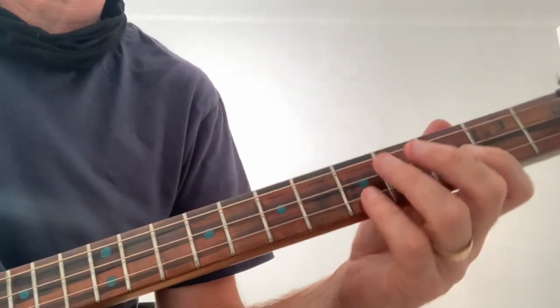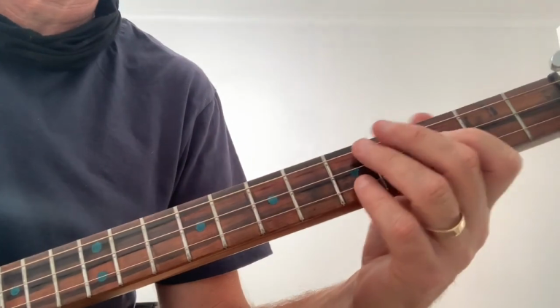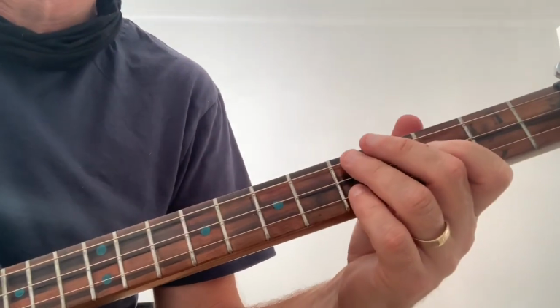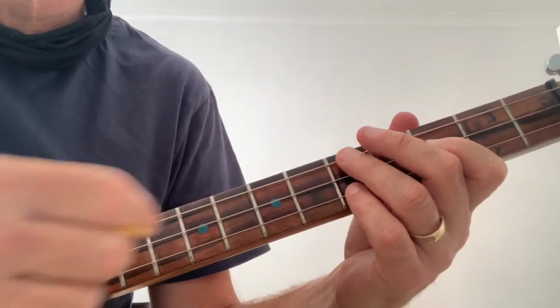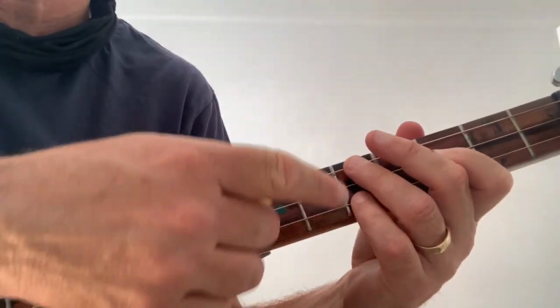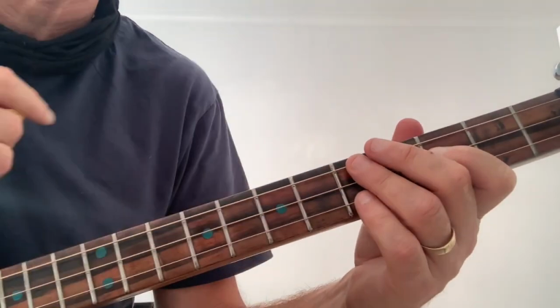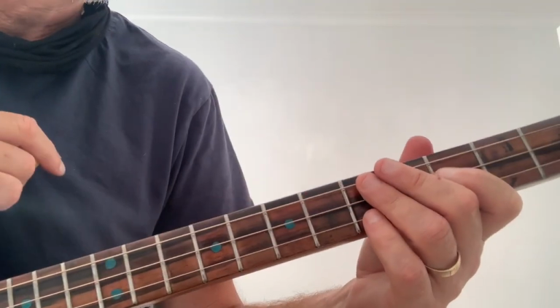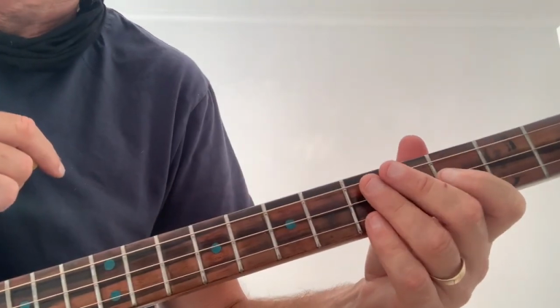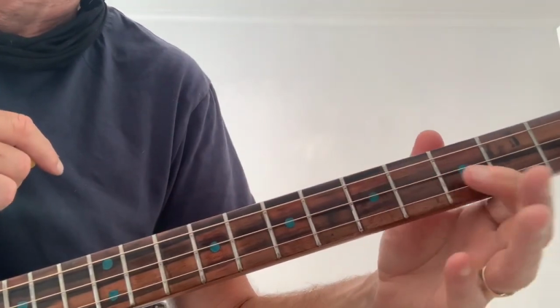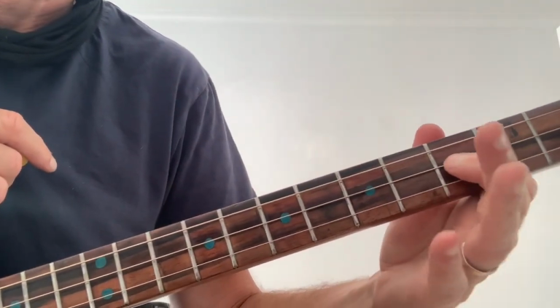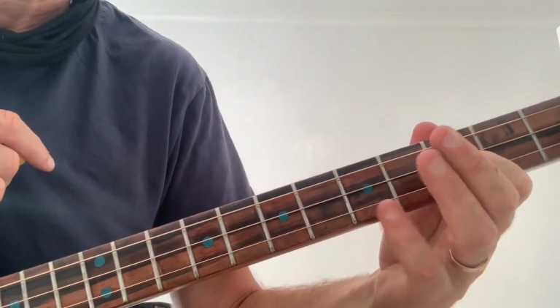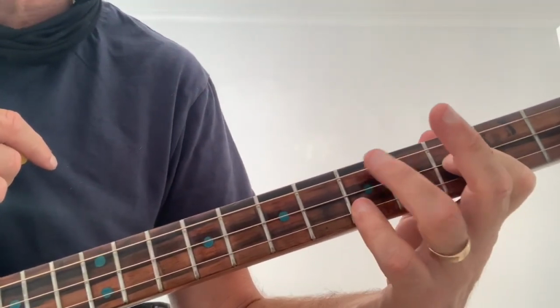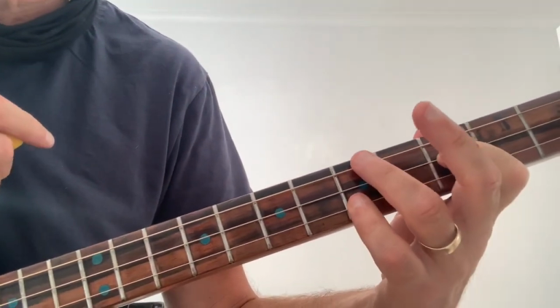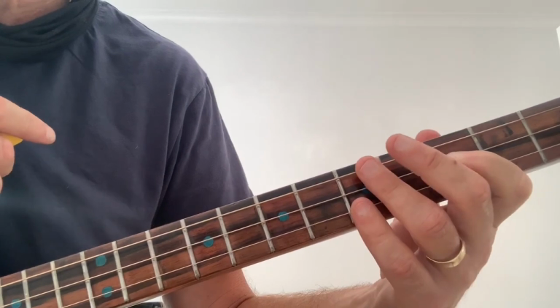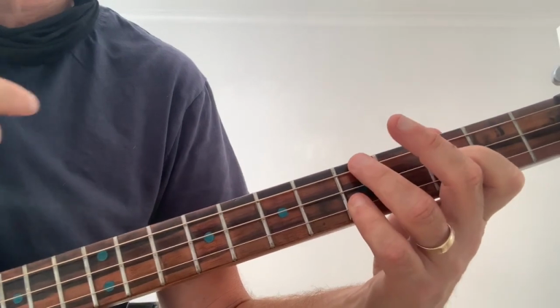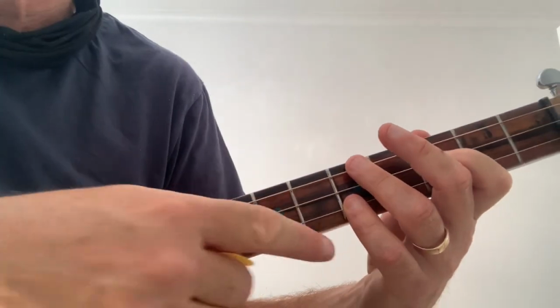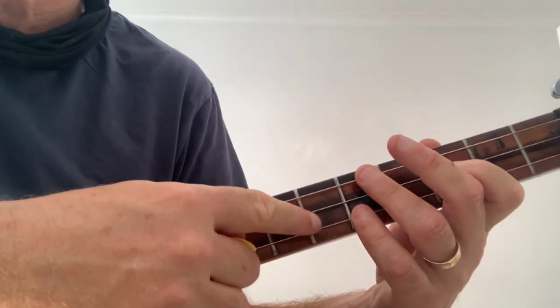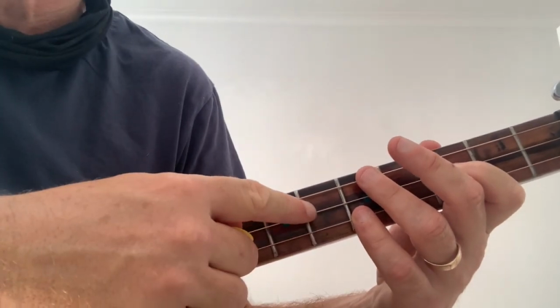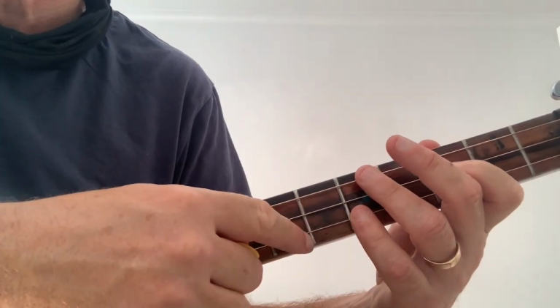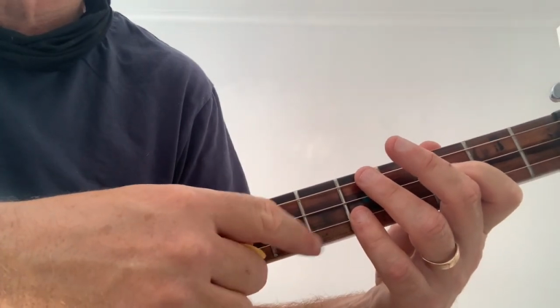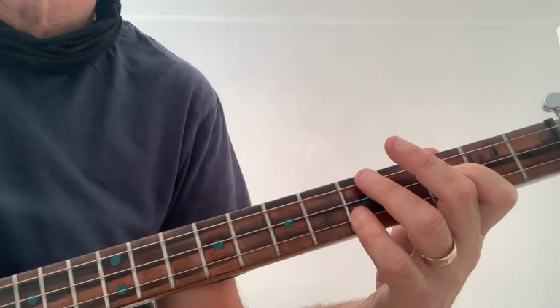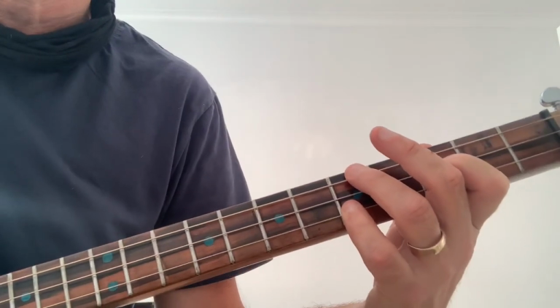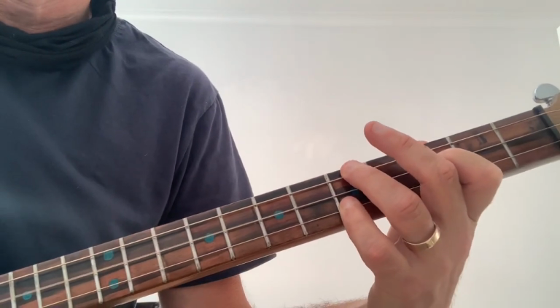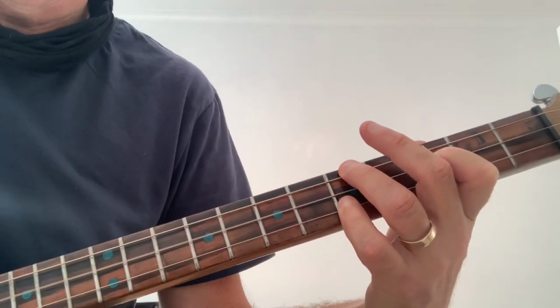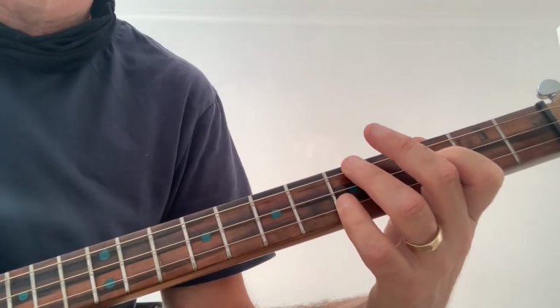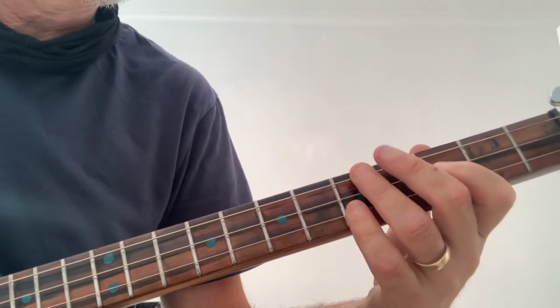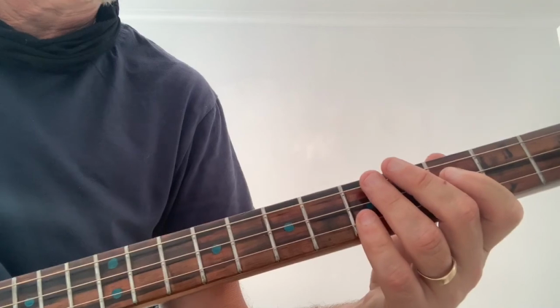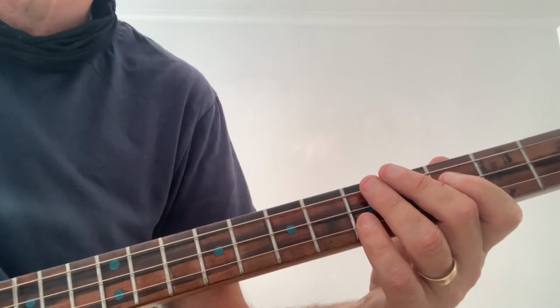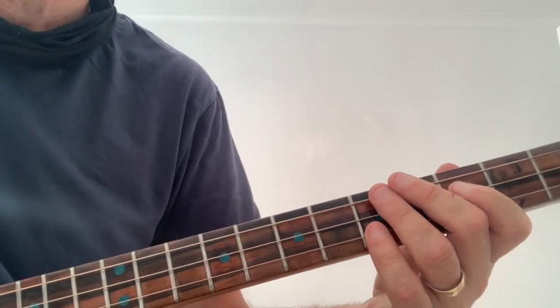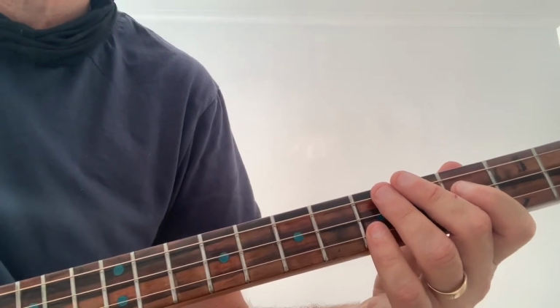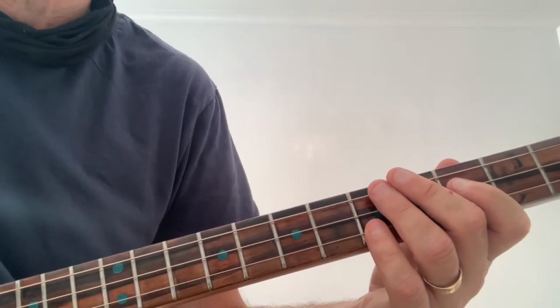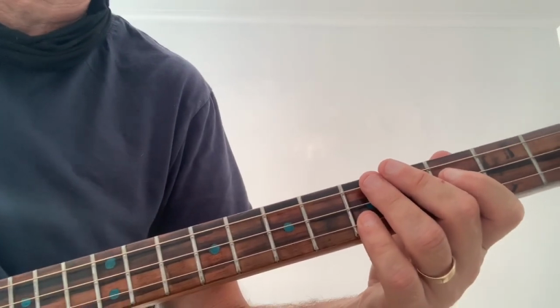It actually plays like an F chord. I play my F chord with the third fret middle string, fifth fret top and bottom. But this time, I'm really hitting the middle string and the high G. I'm going to play it through so you know what it sounds like.